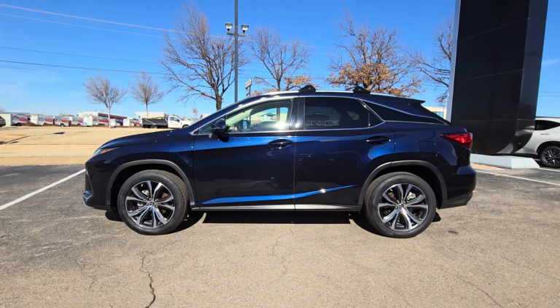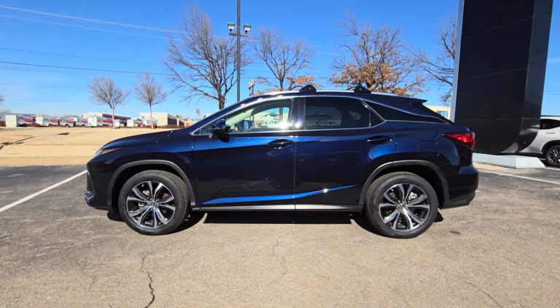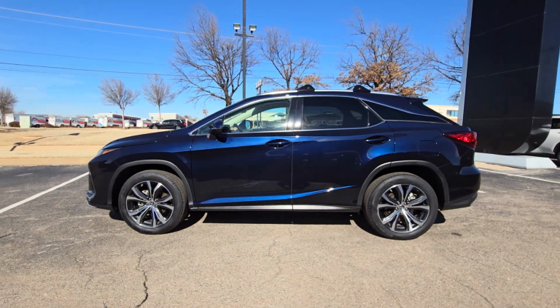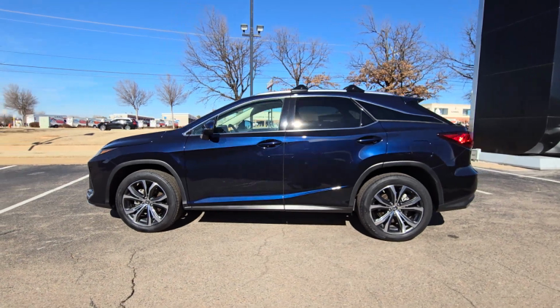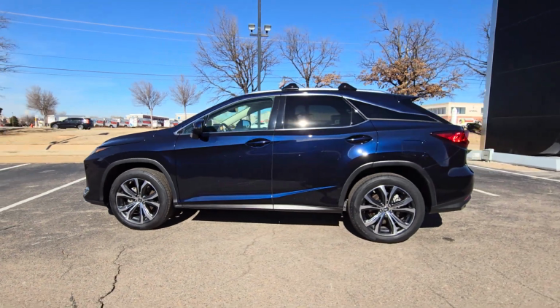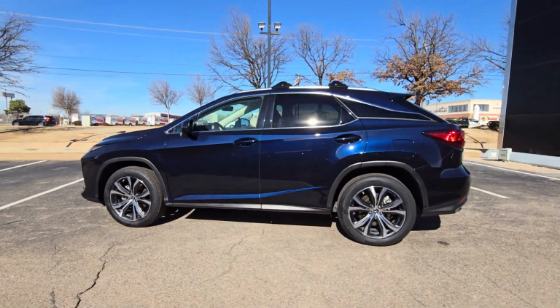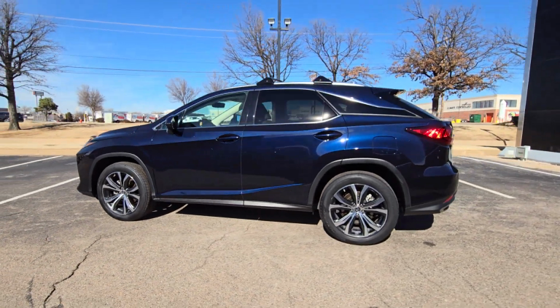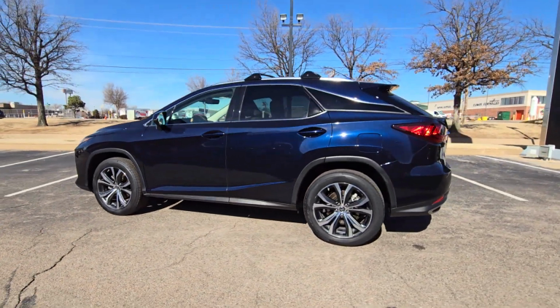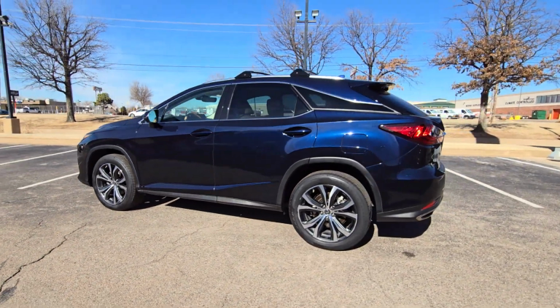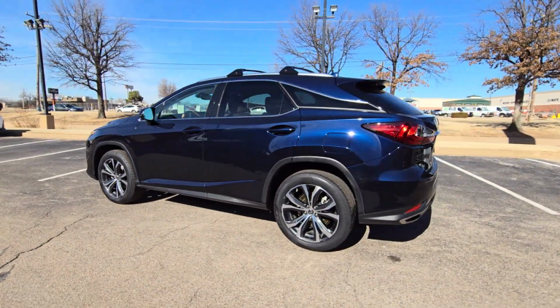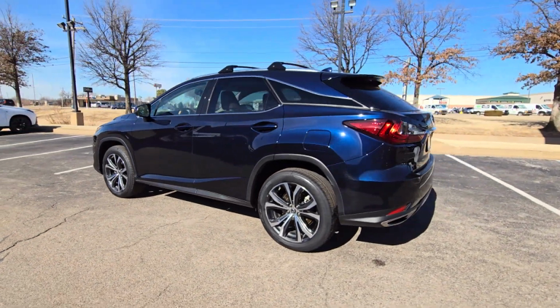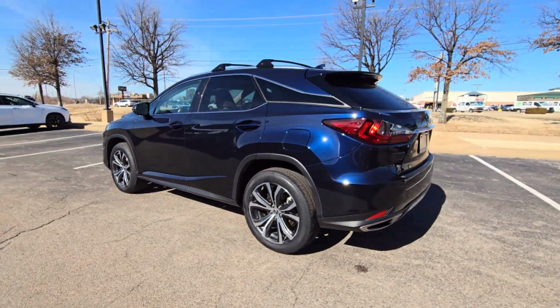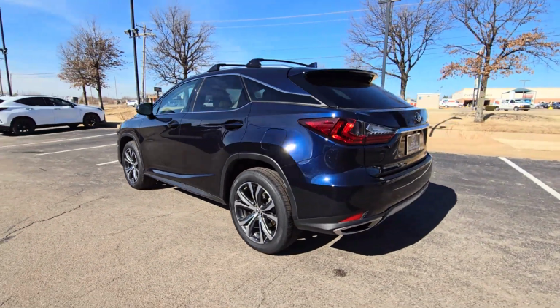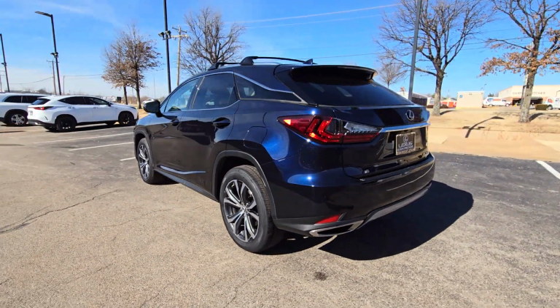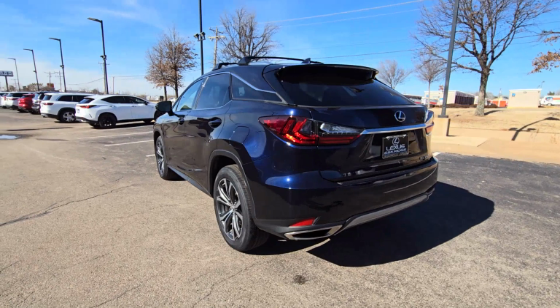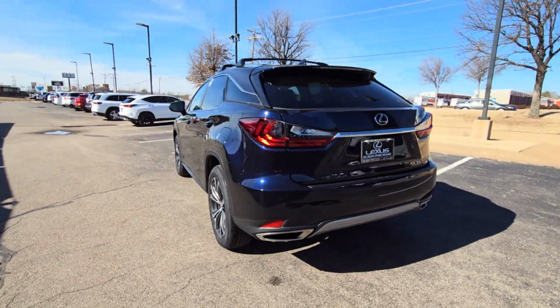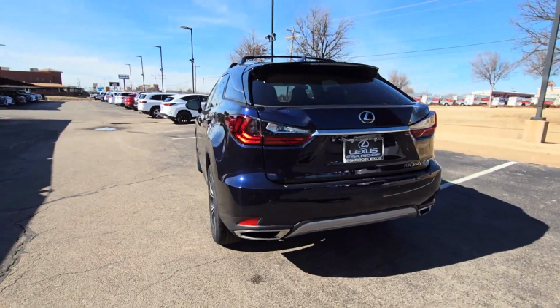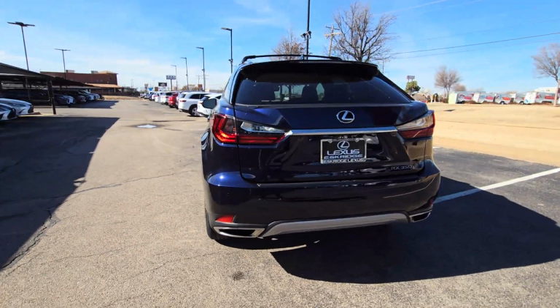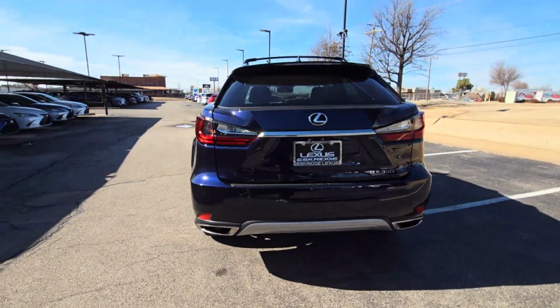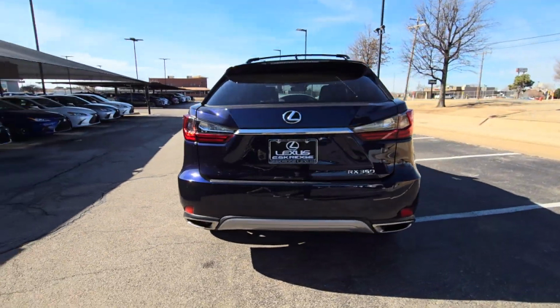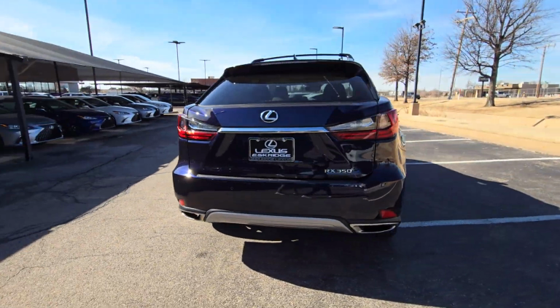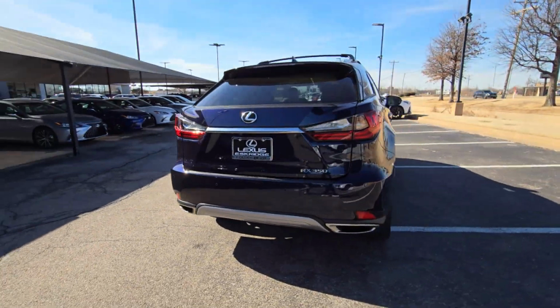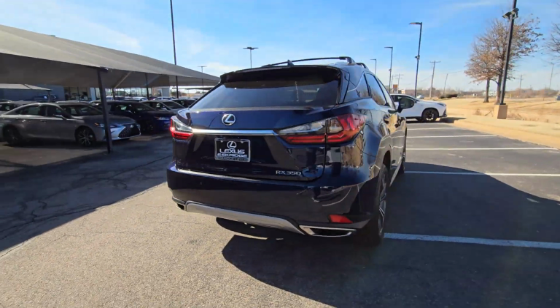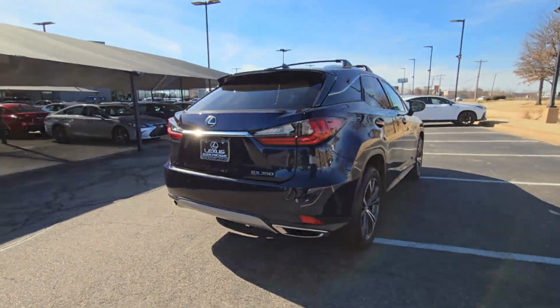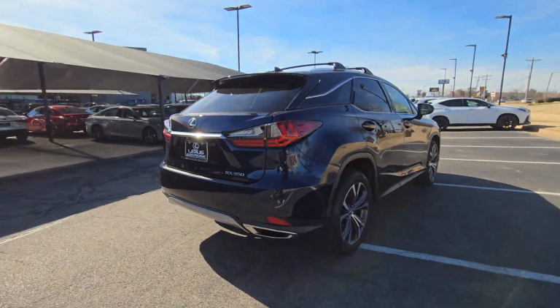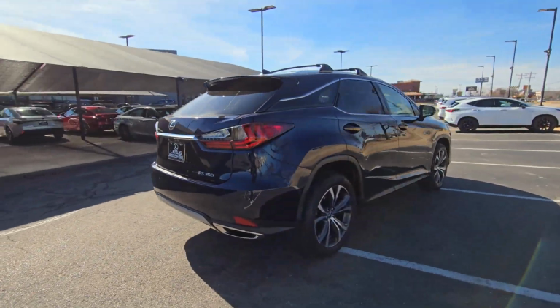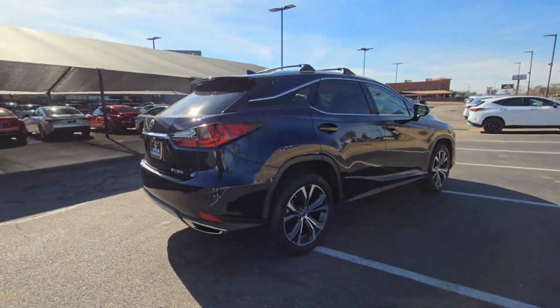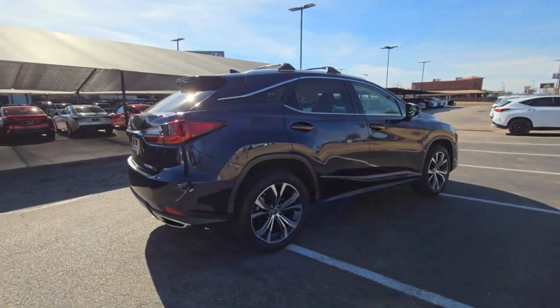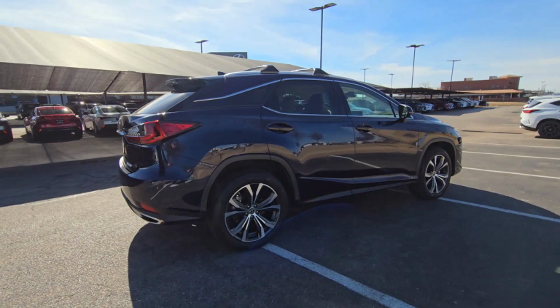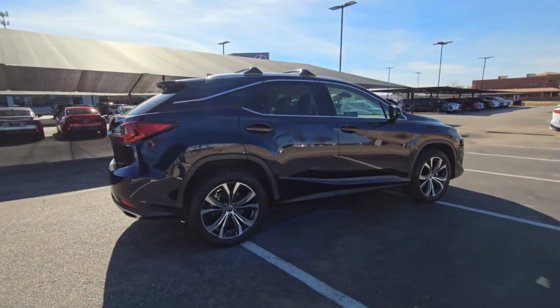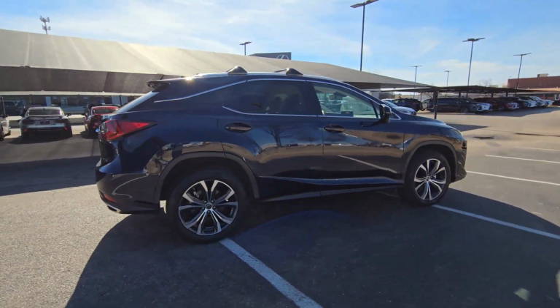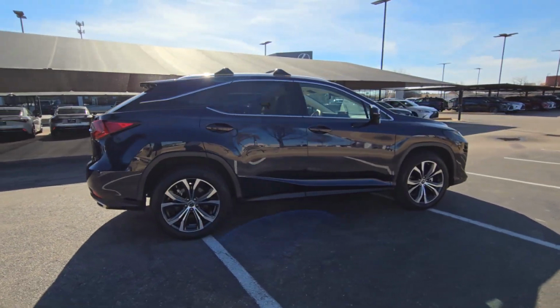Looking for your dream car? It could be the 2021 Lexus RX. With less than 35,000 miles on the odometer, this vehicle provides excellent value.